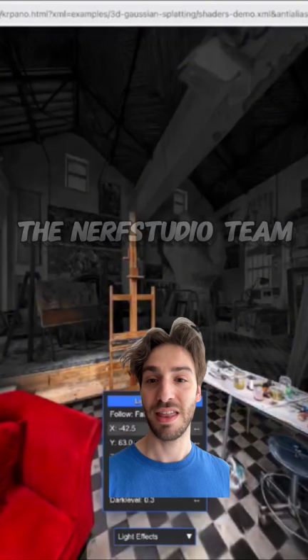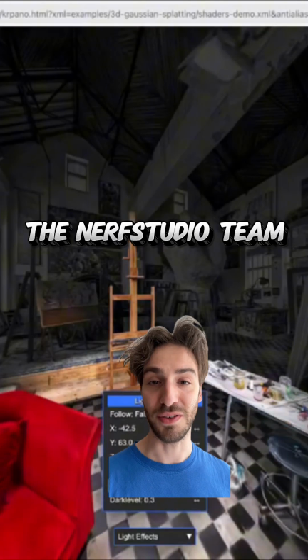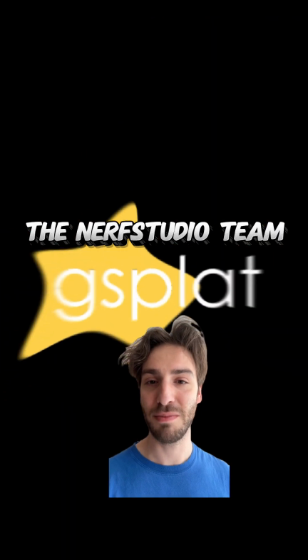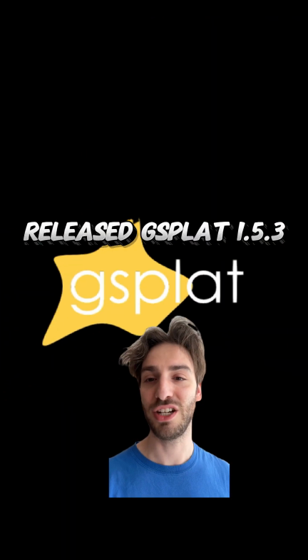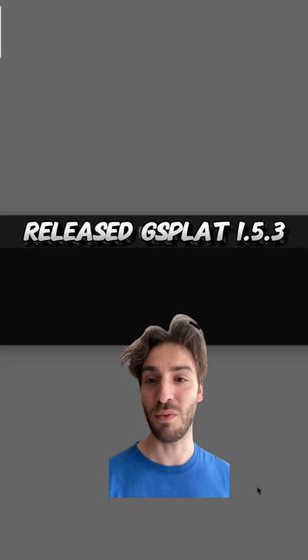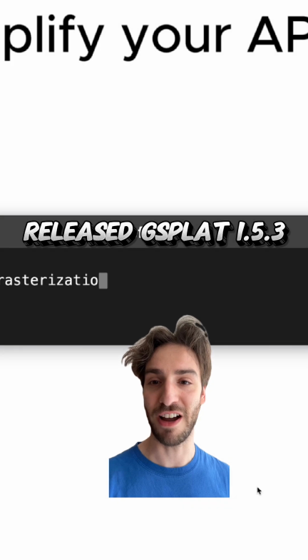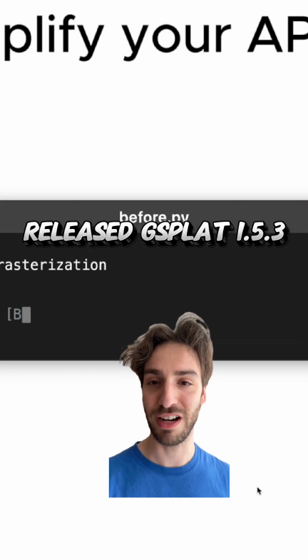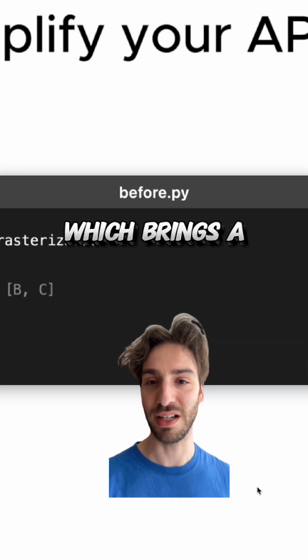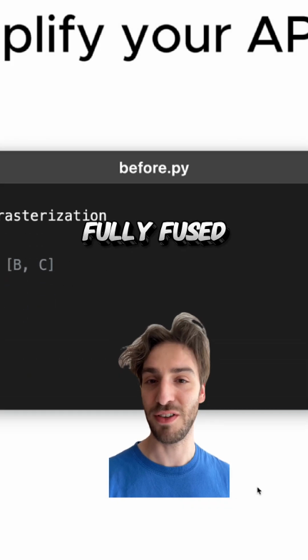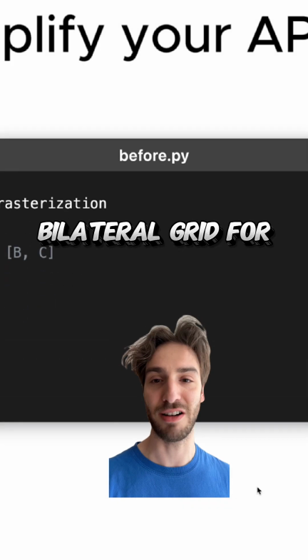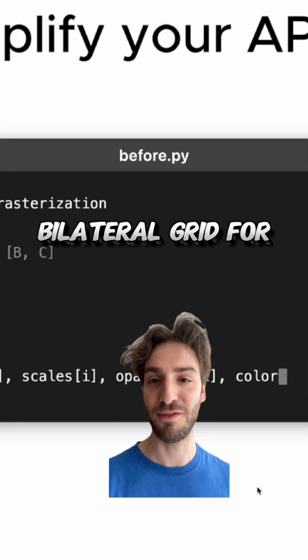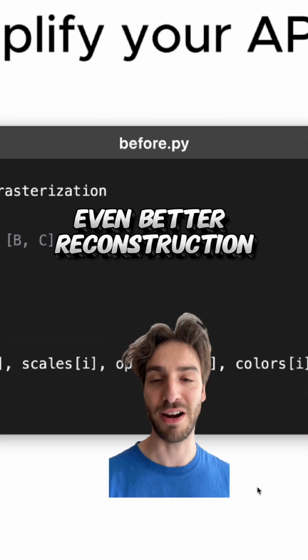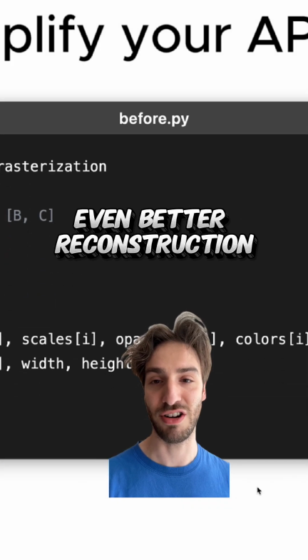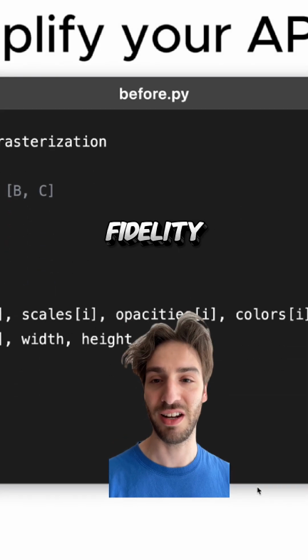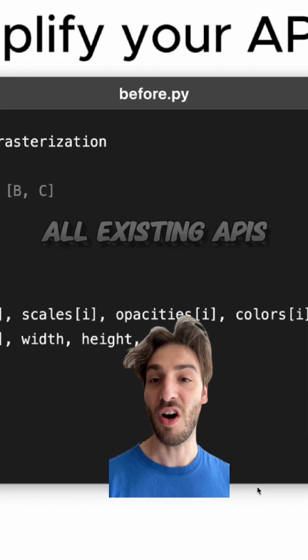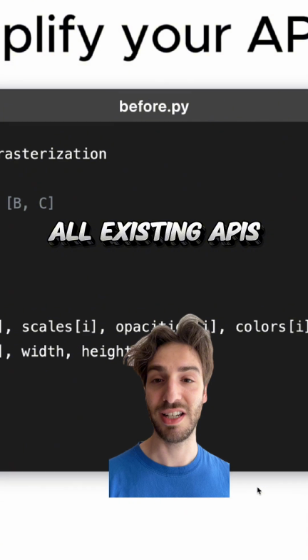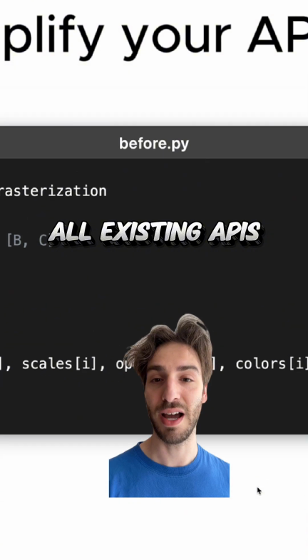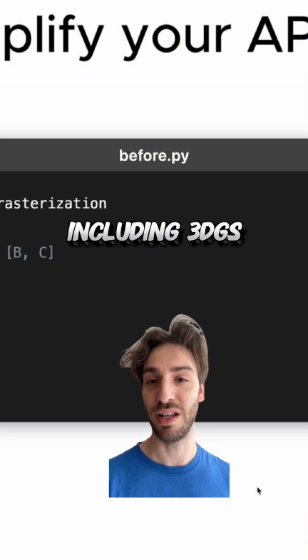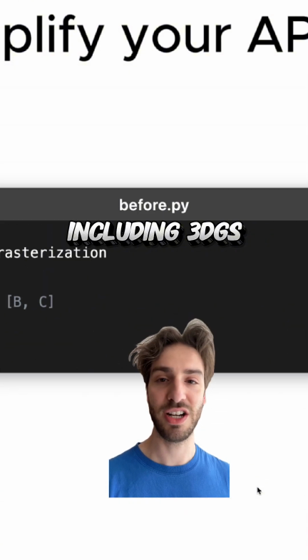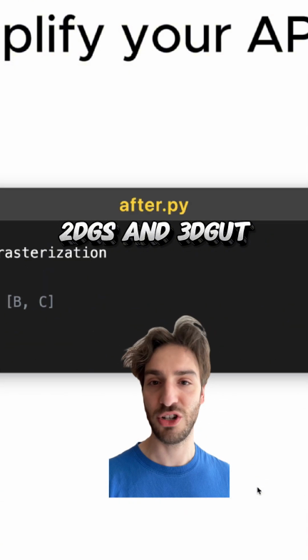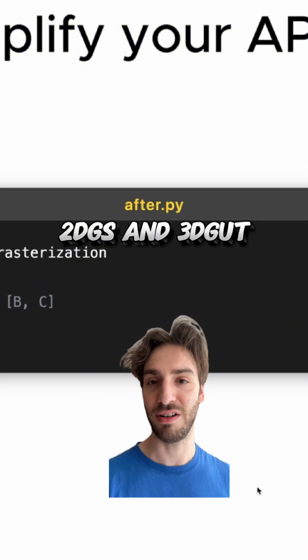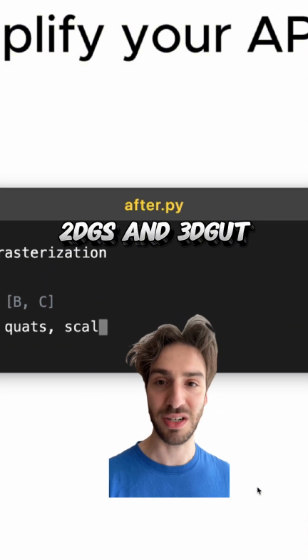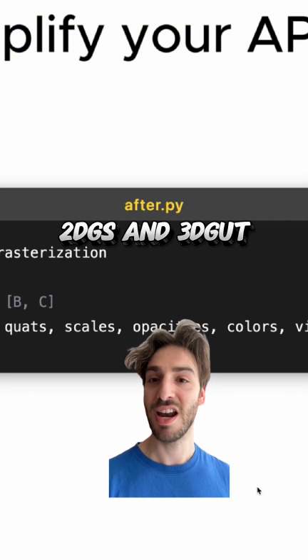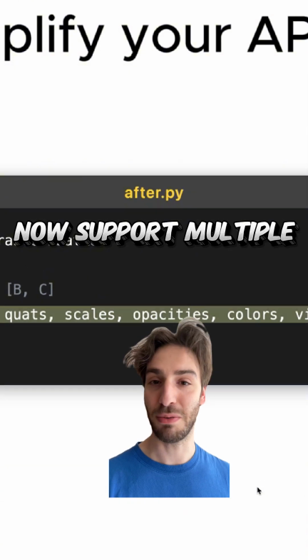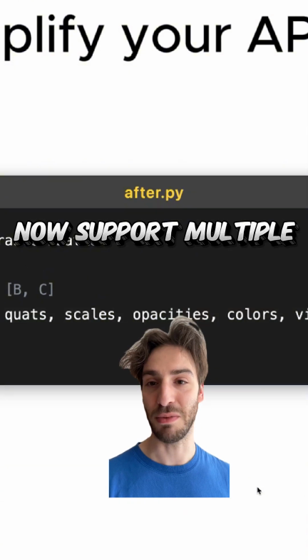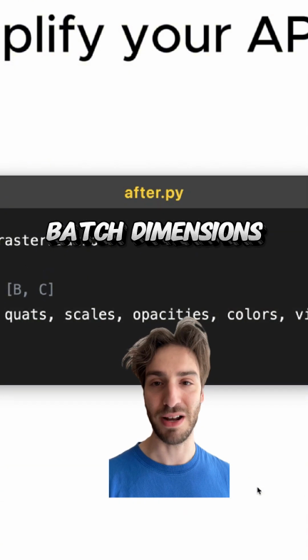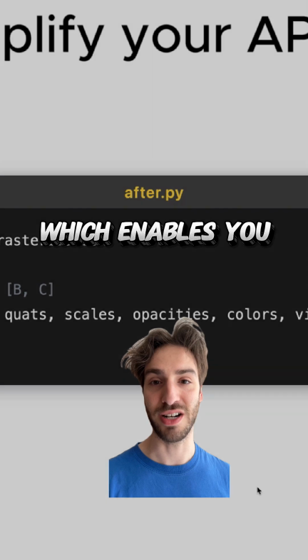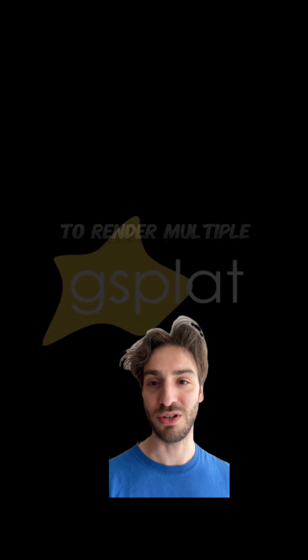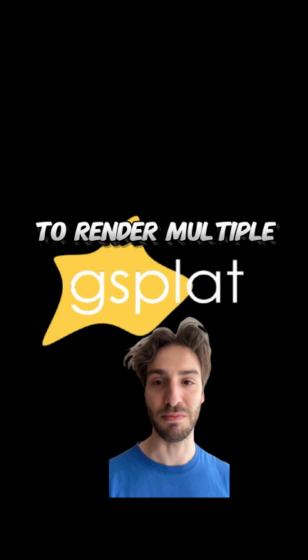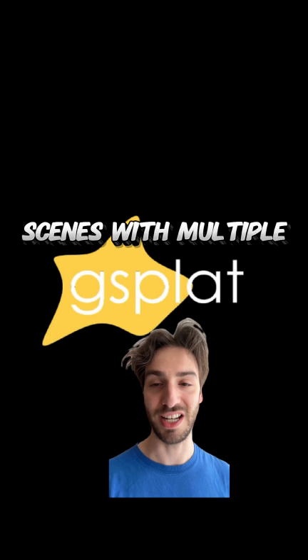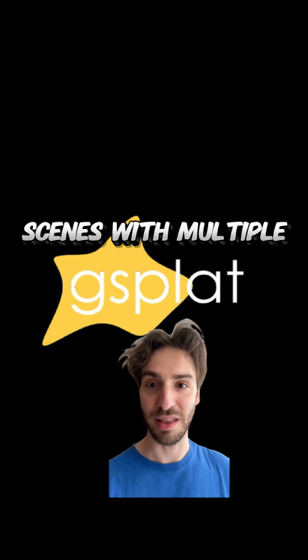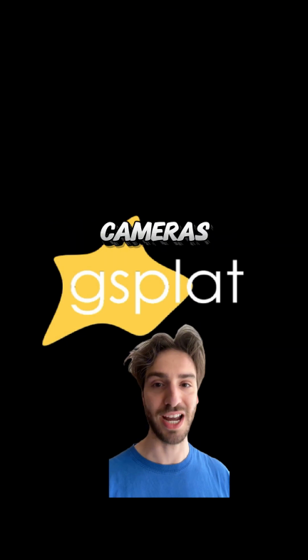The Nerf Studio team released GSplat 1.5.3, which brings a fully fused bilateral grid for even better reconstruction fidelity. All existing APIs, including 3DGS, 2DGS, and 3DGUT, now support multiple batch dimensions, which enables you to render multiple scenes with multiple cameras.